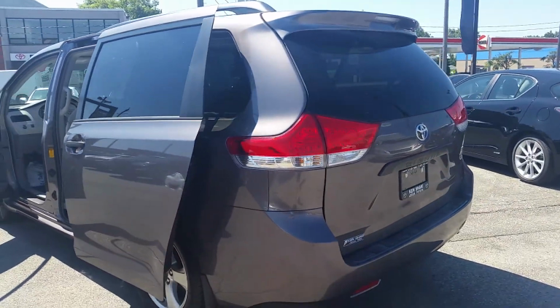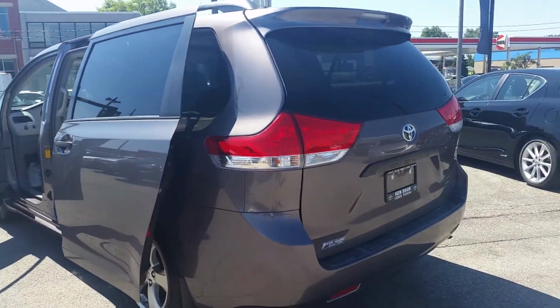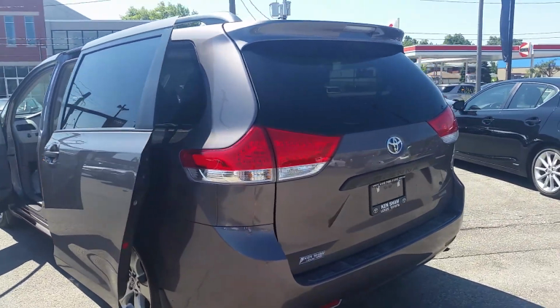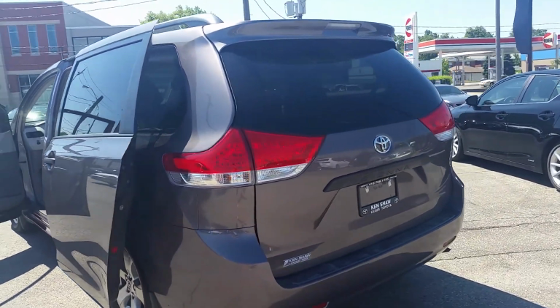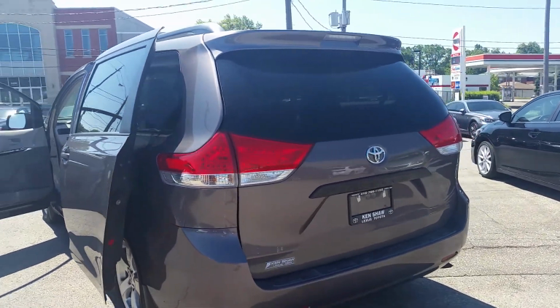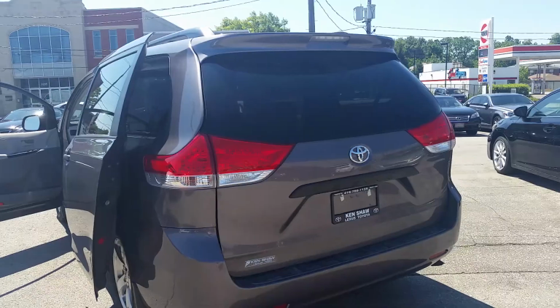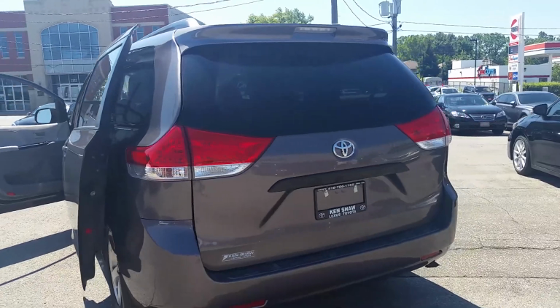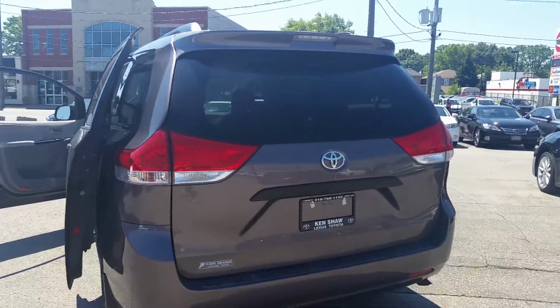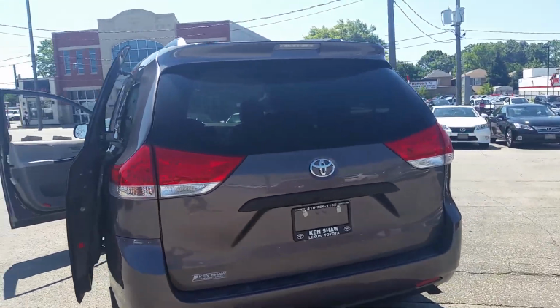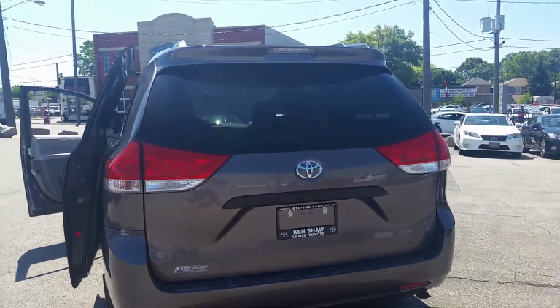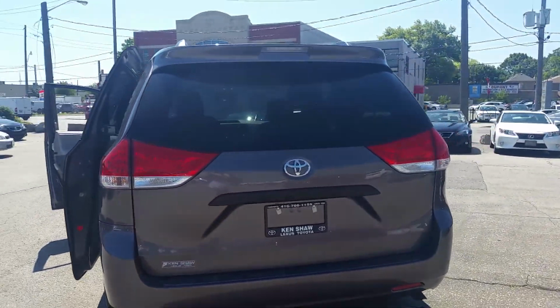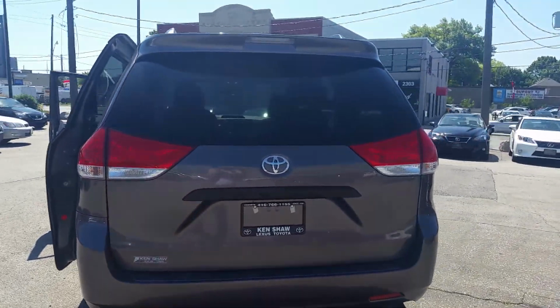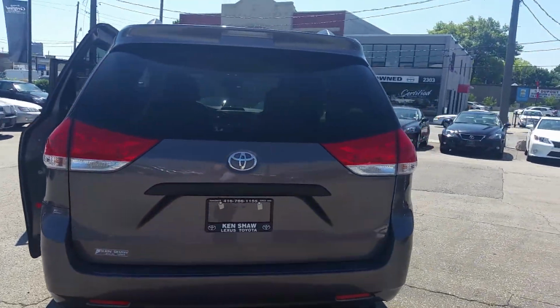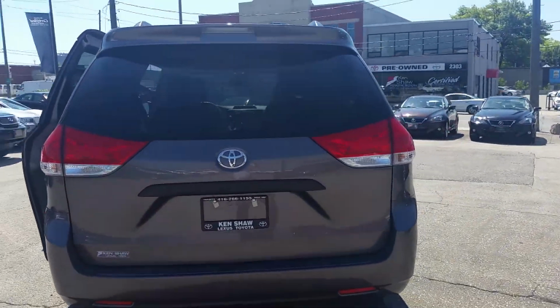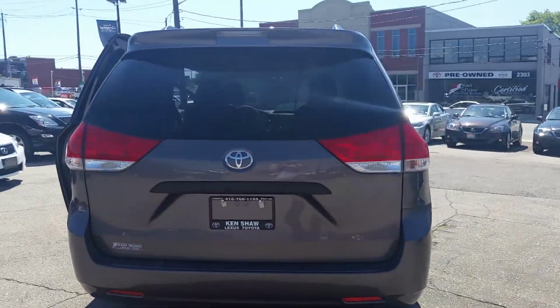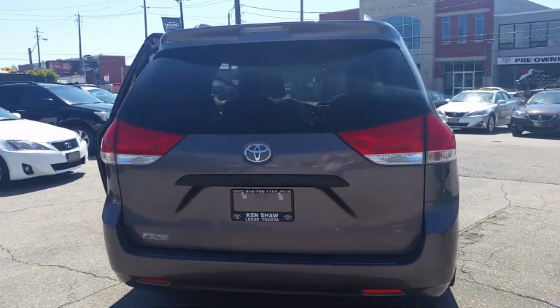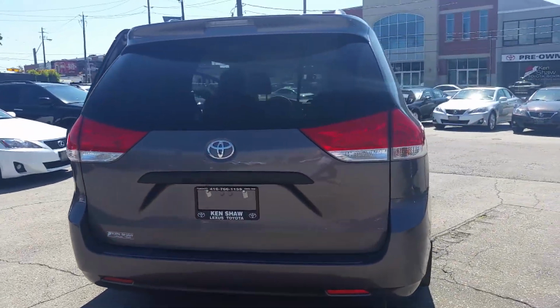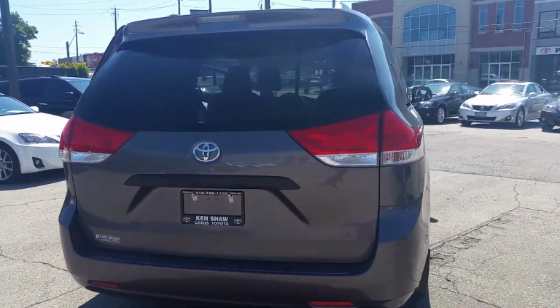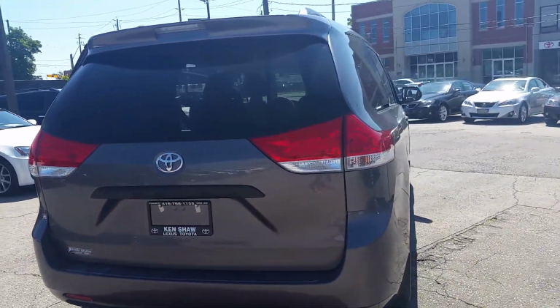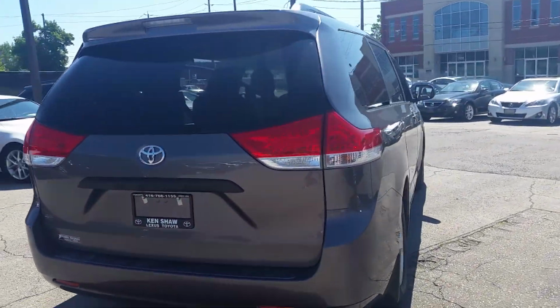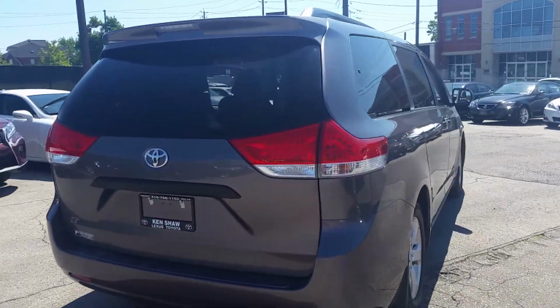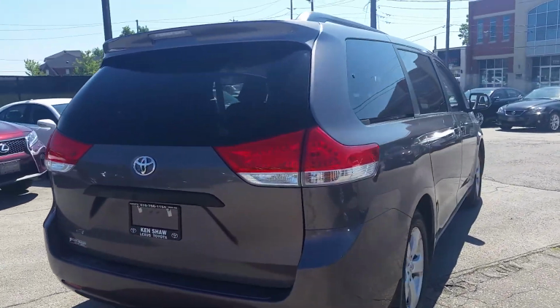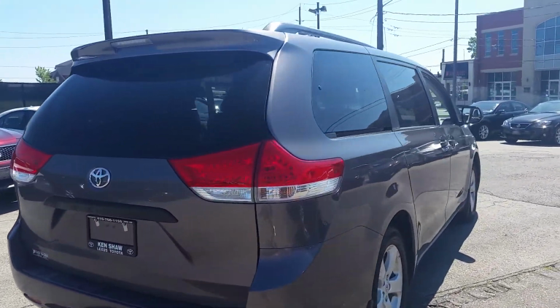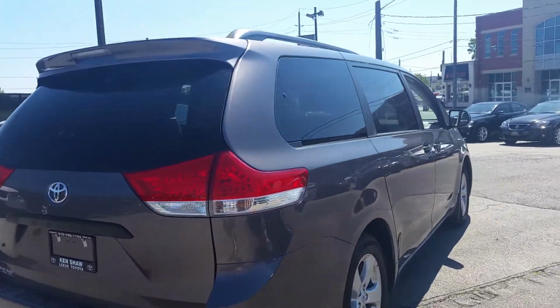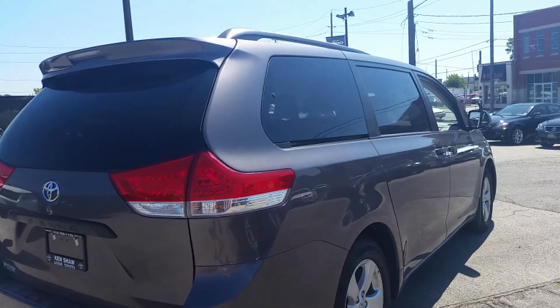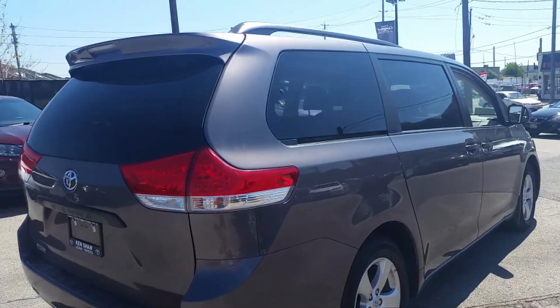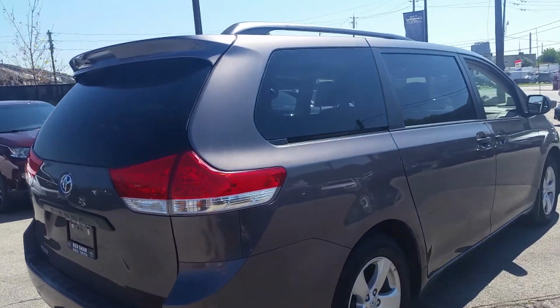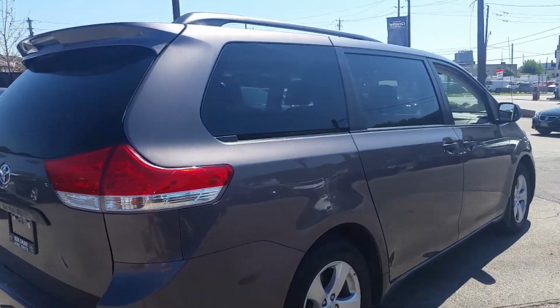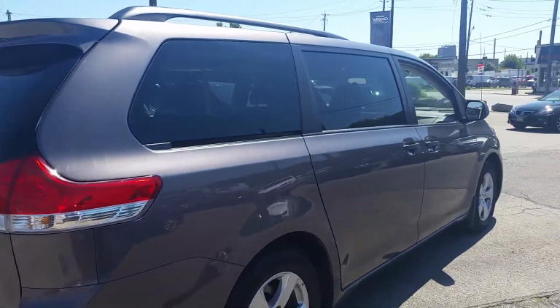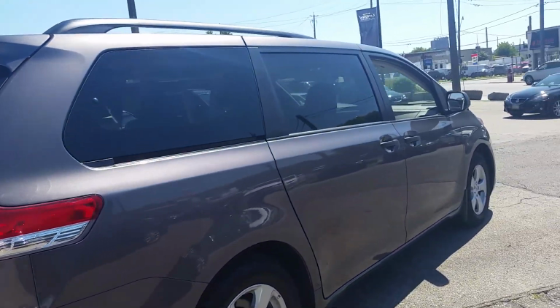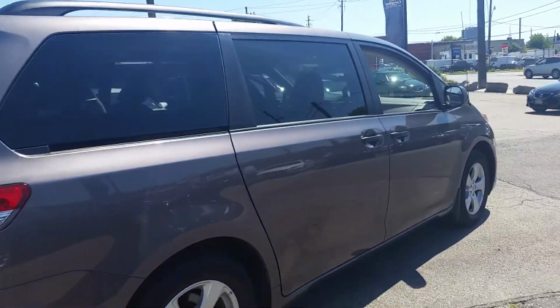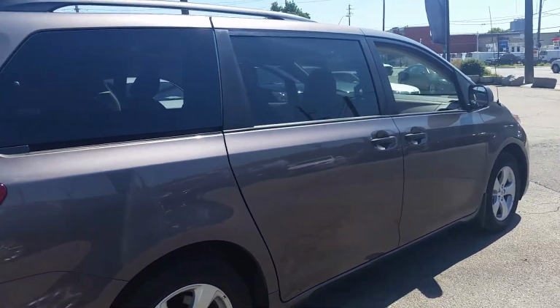As you can see, it's a gray exterior with a gray cloth interior. This vehicle is in very good condition.